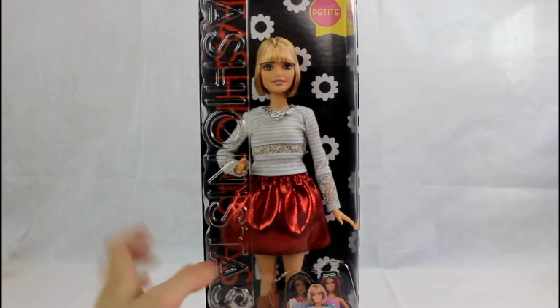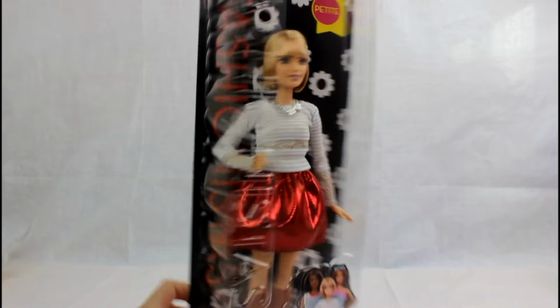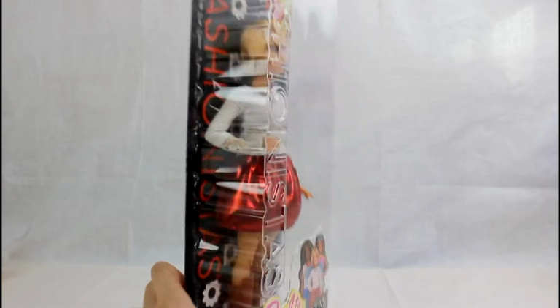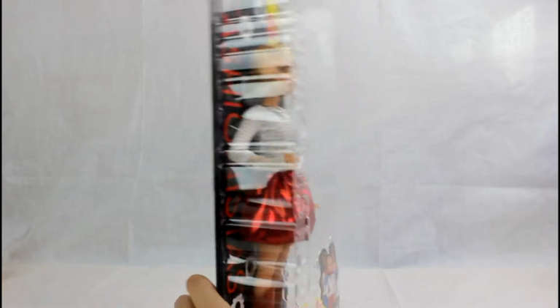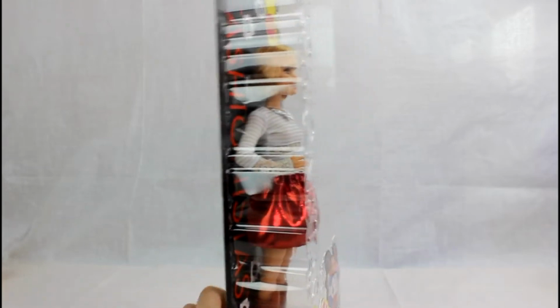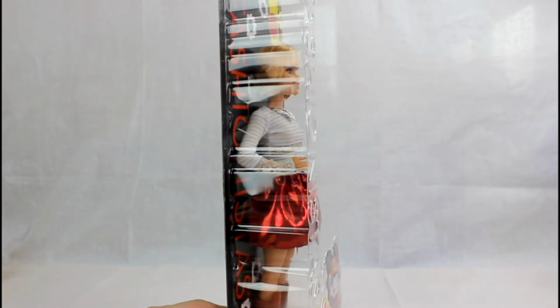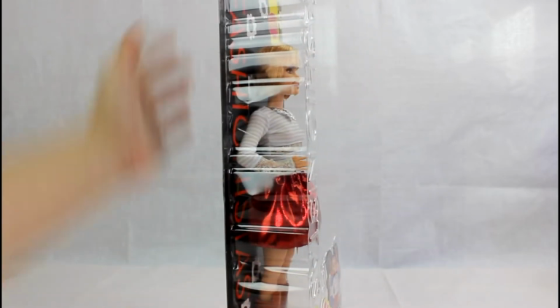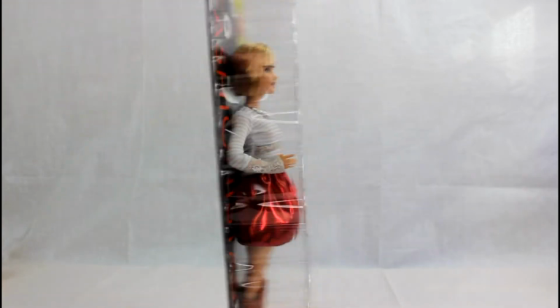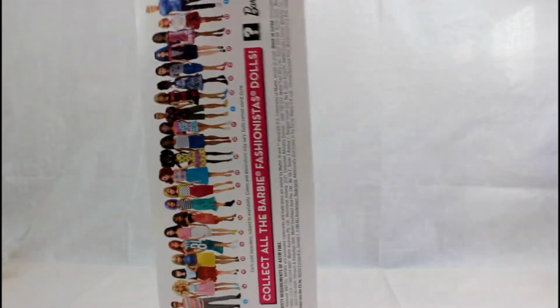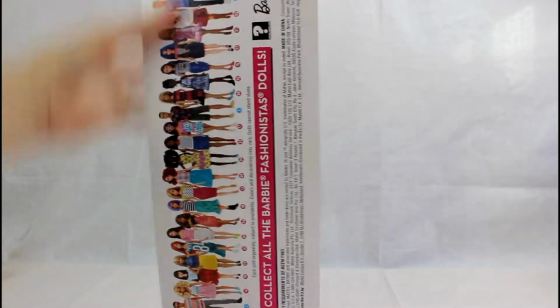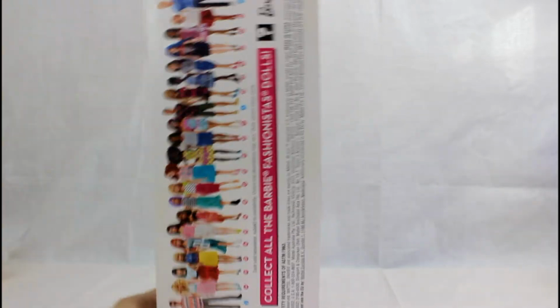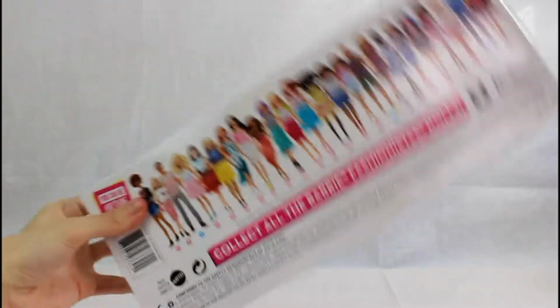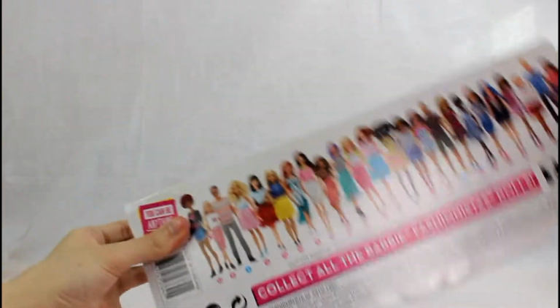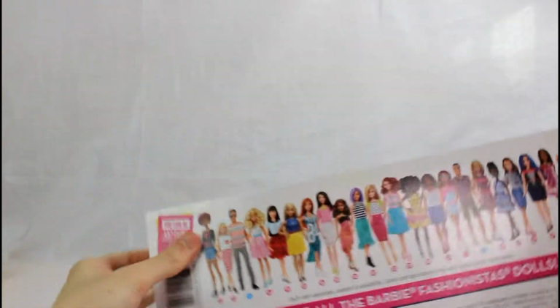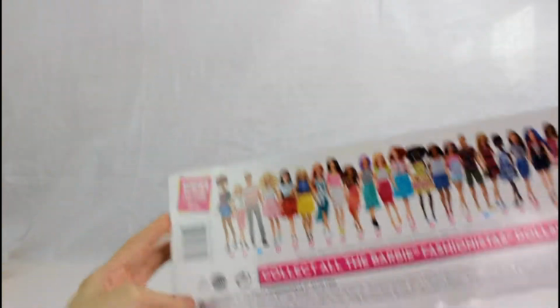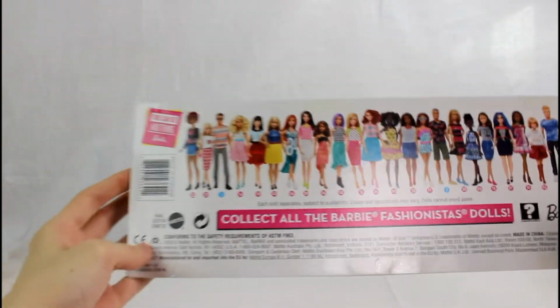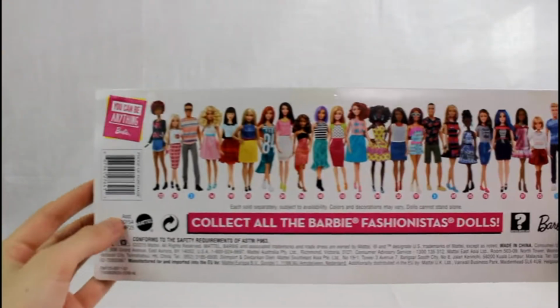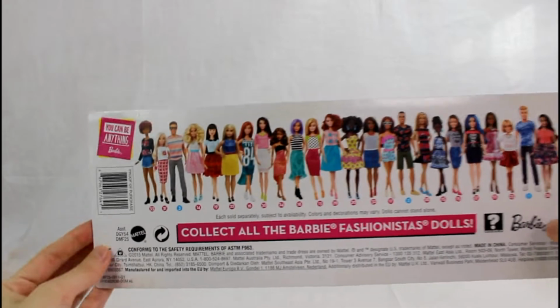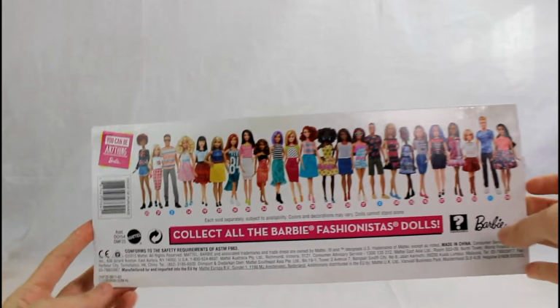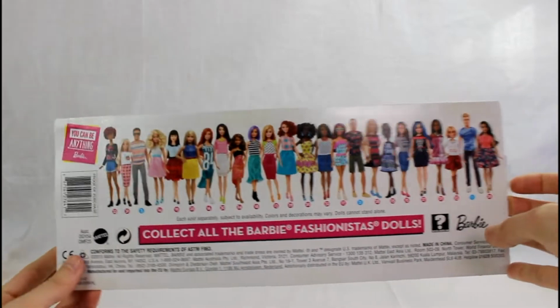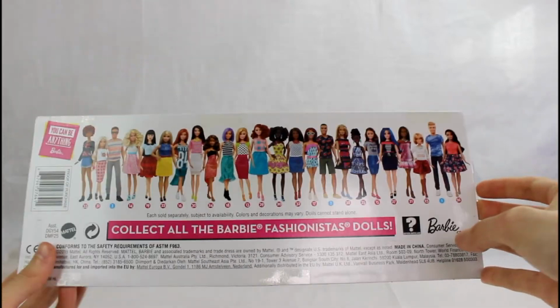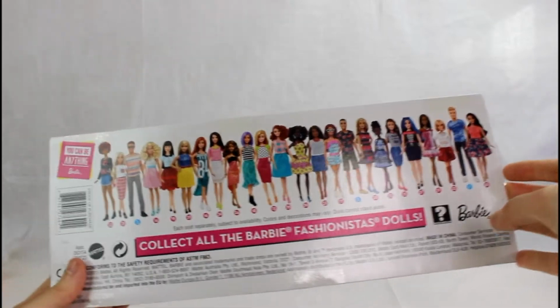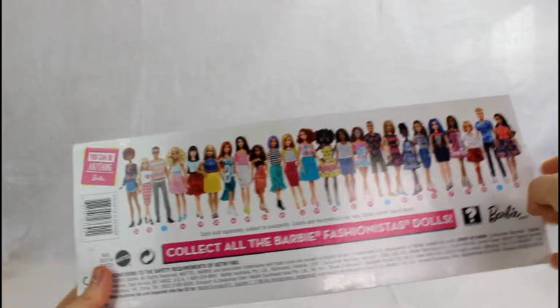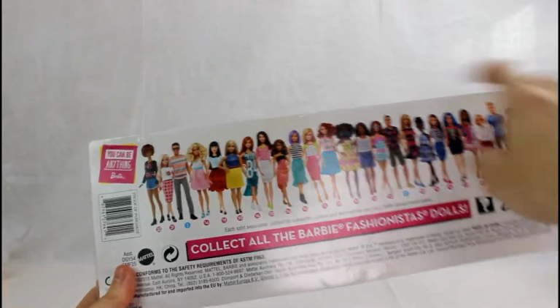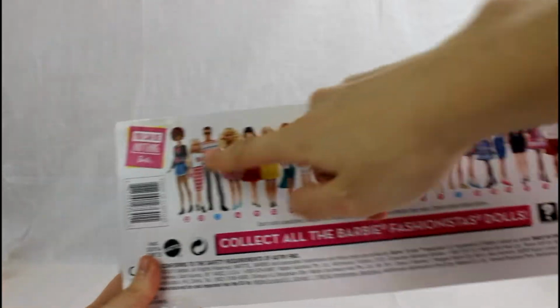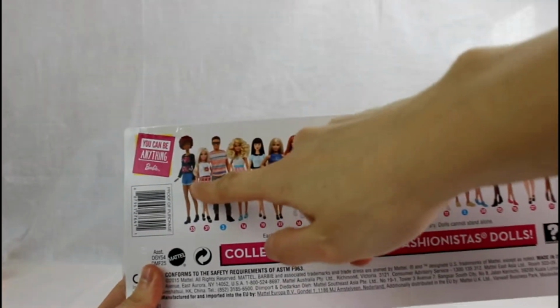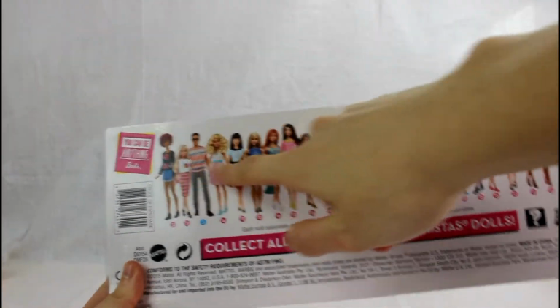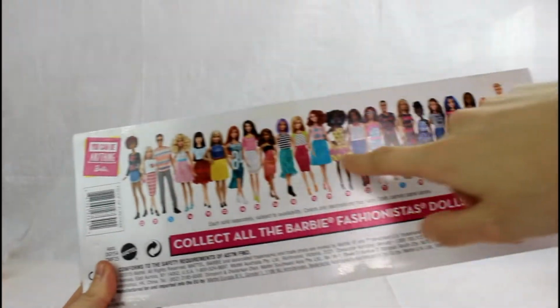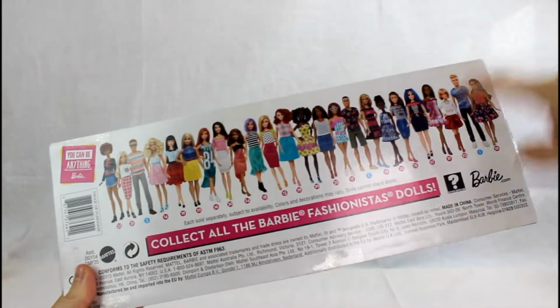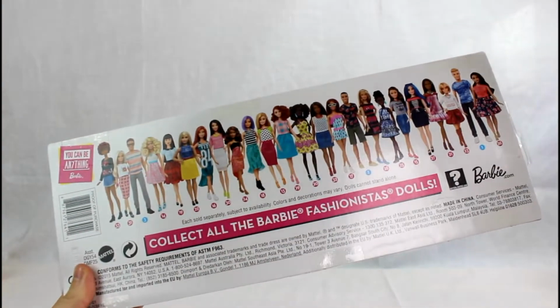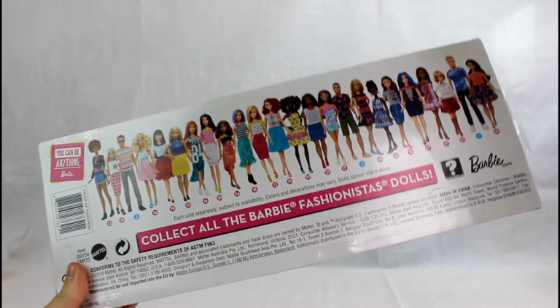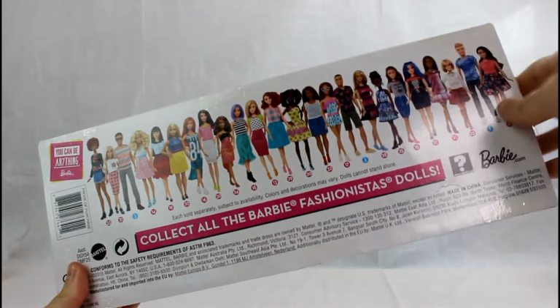I especially love her skirt and her little boots. They're so cute. Here's the back and here's all the different Barbies that you can get in Fashionistas — just a bunch of them.